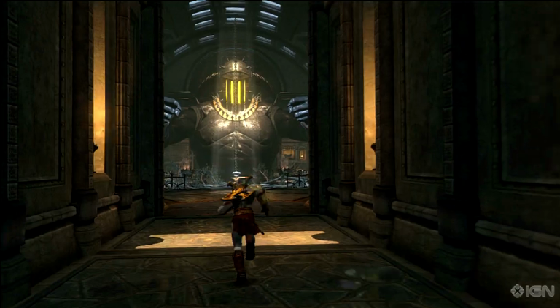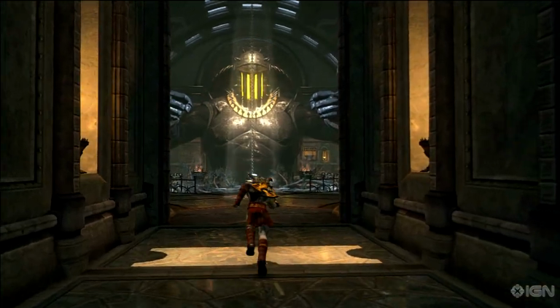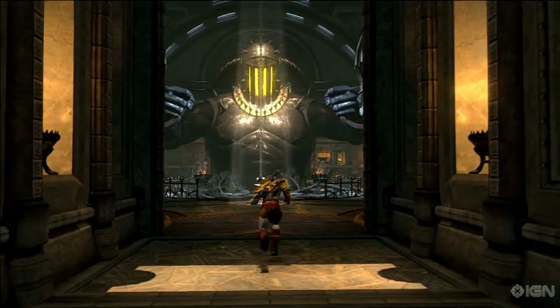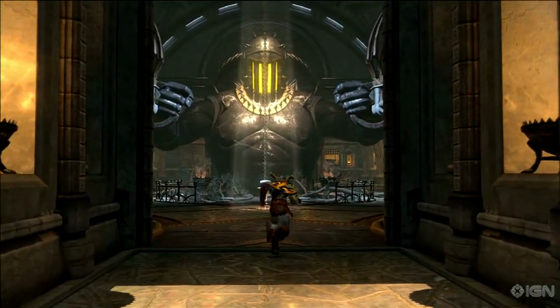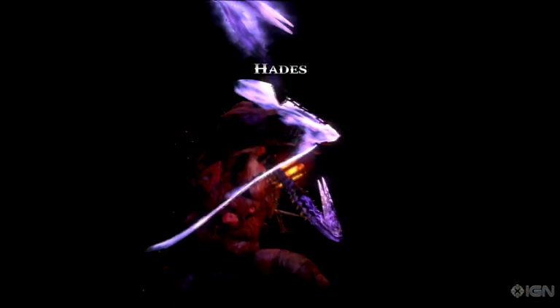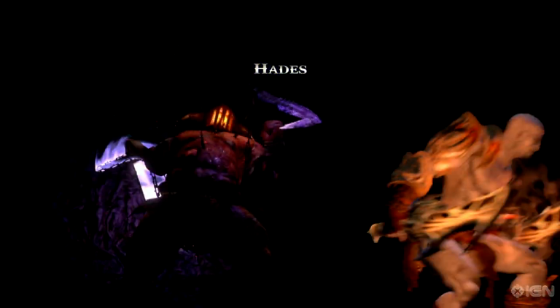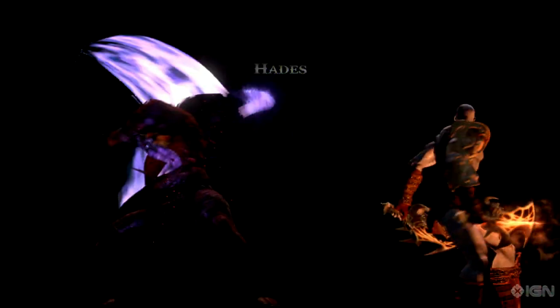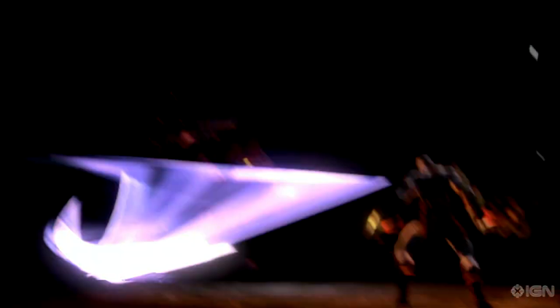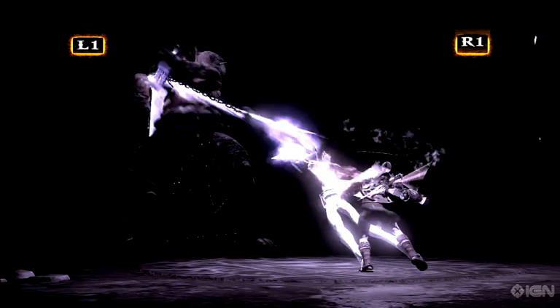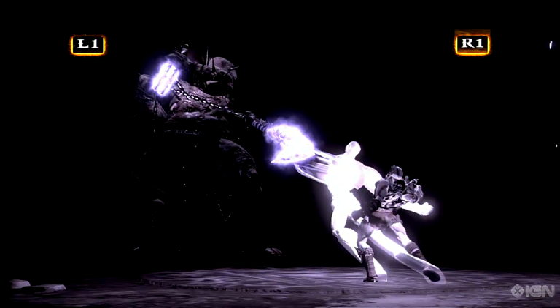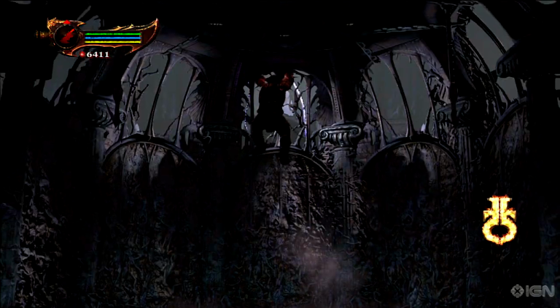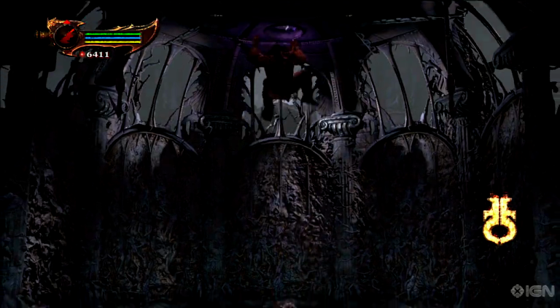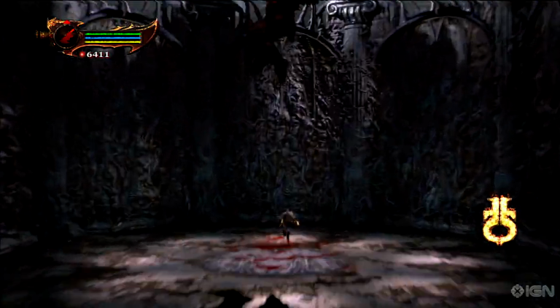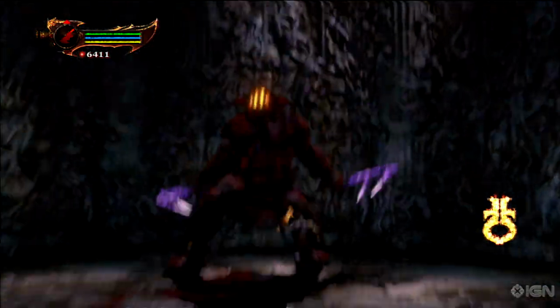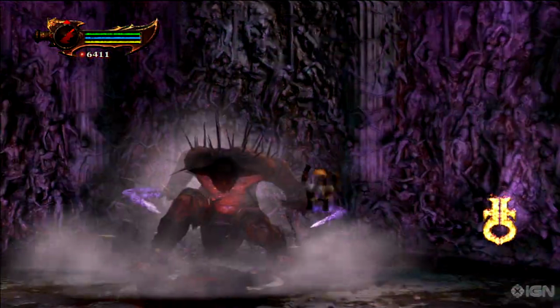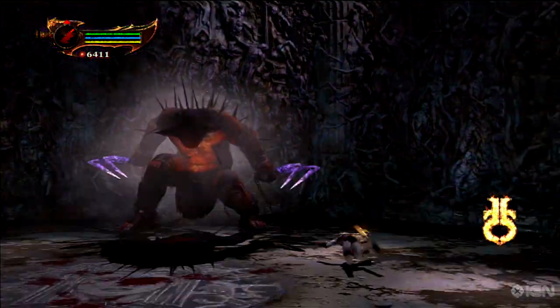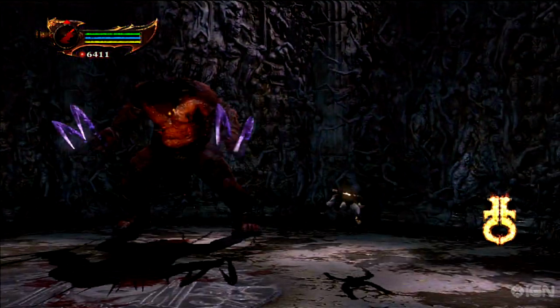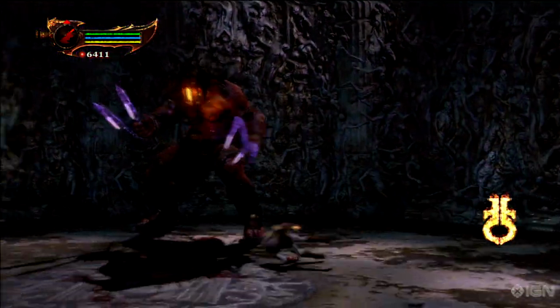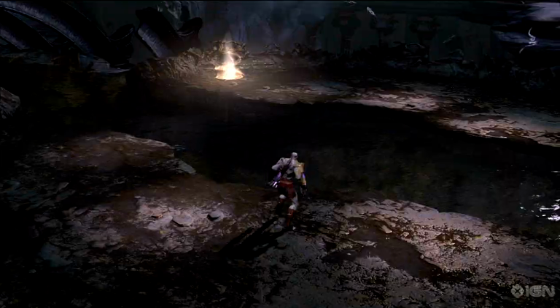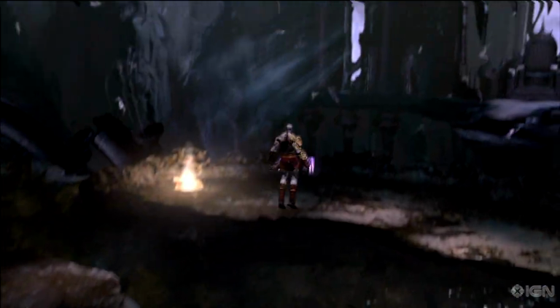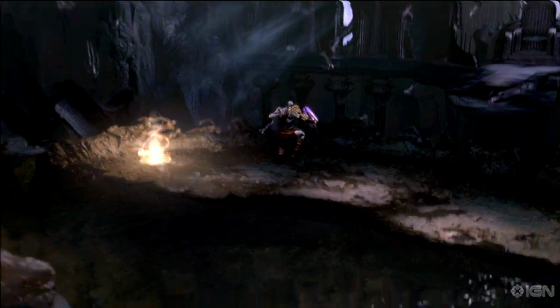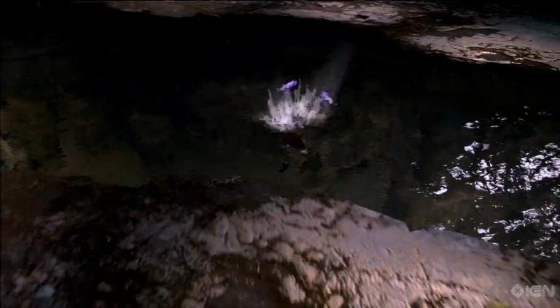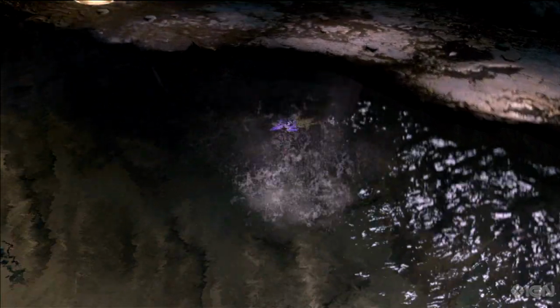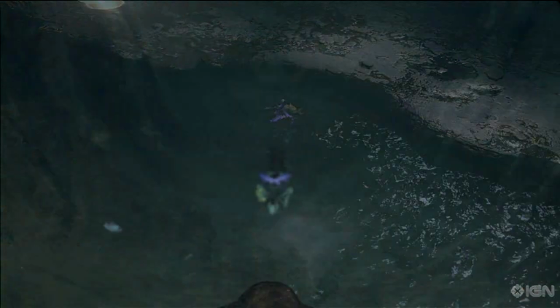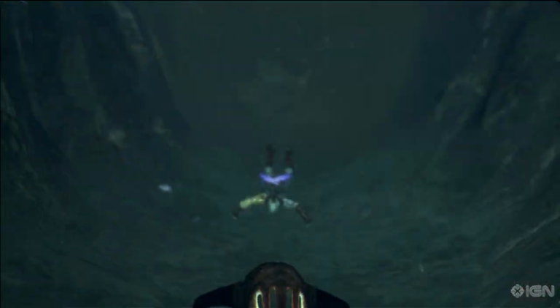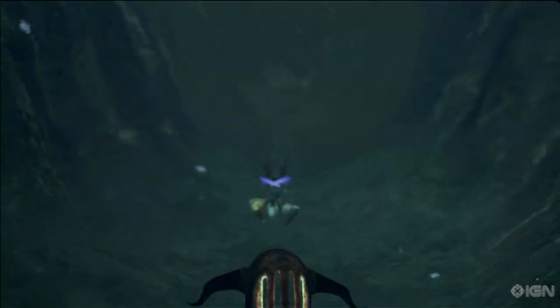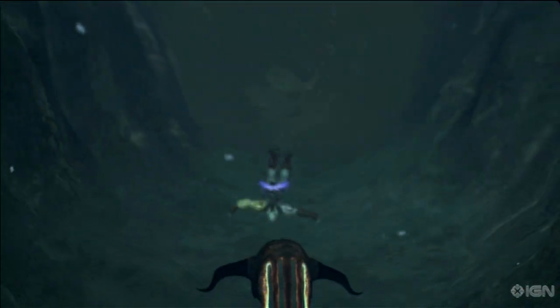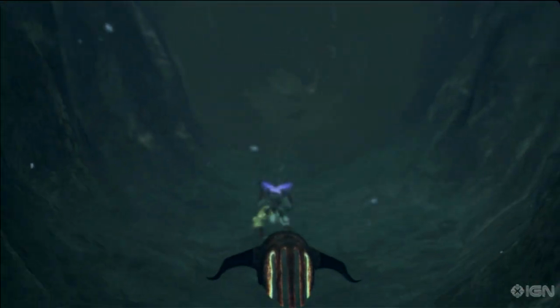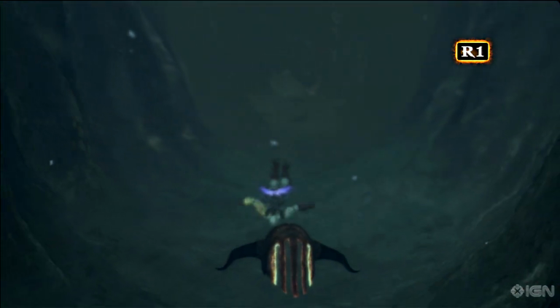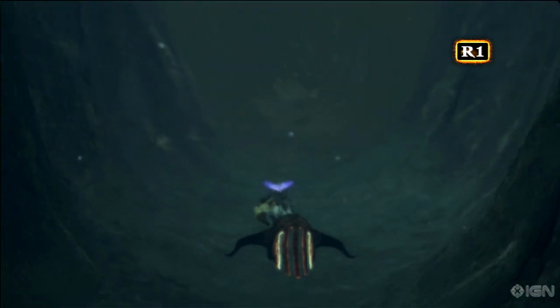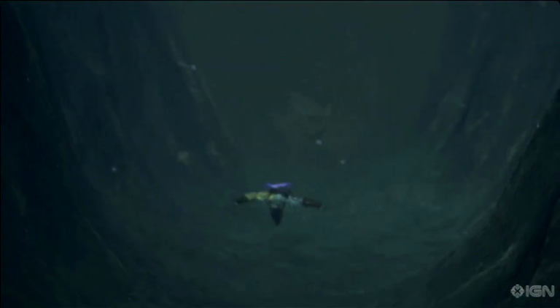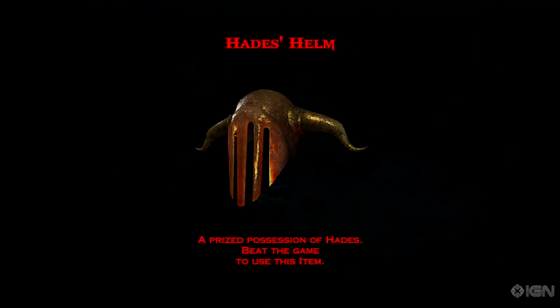Next up is Hades' helm, found after fighting — you guessed it — Hades. Swim to the bottom of the river's Styx and snag the helm. This one will max out health, magic, and the item meters.